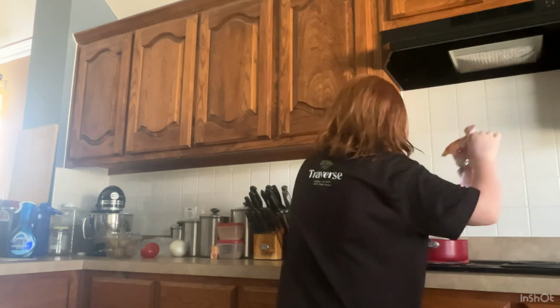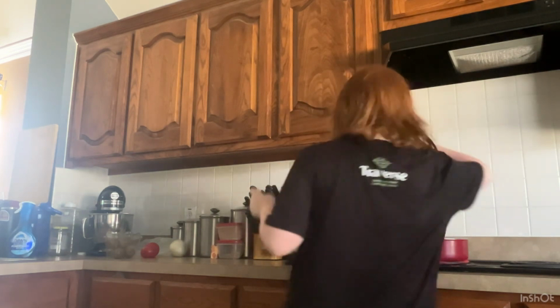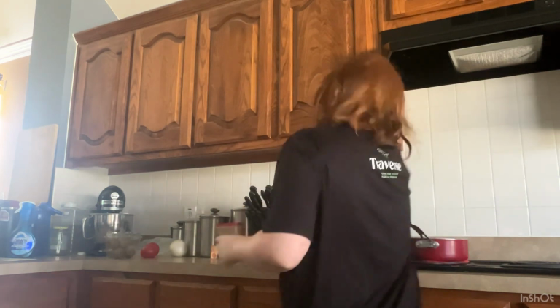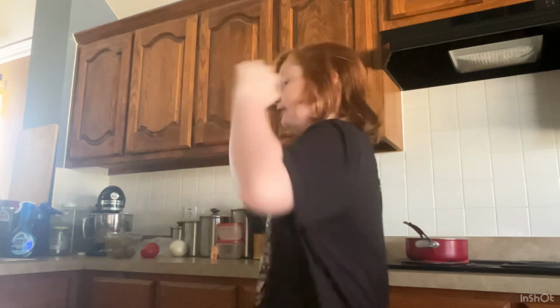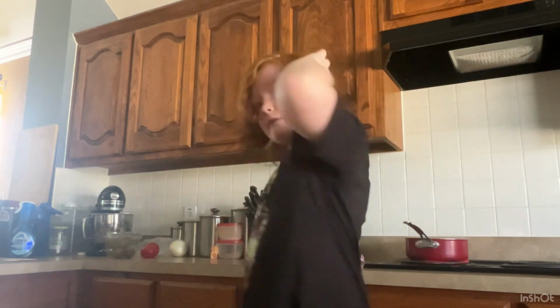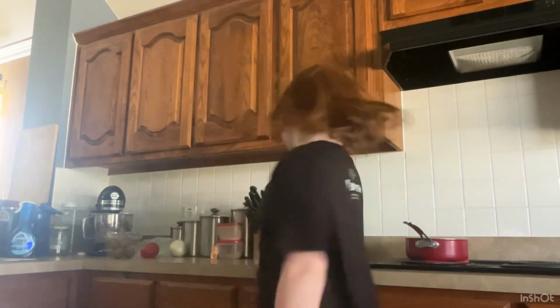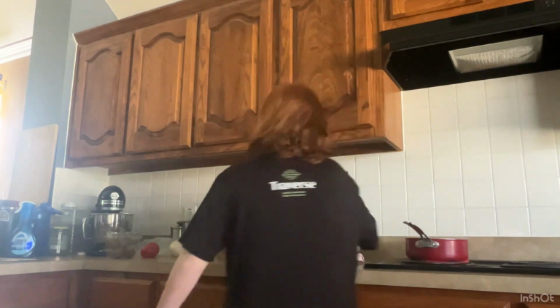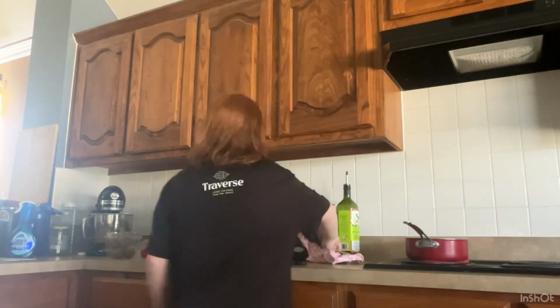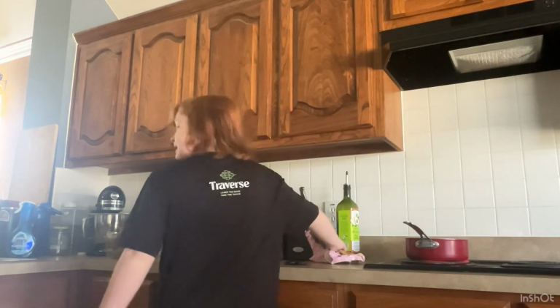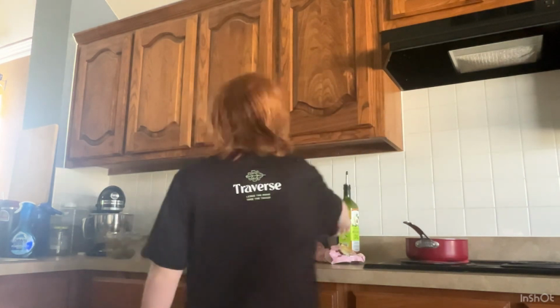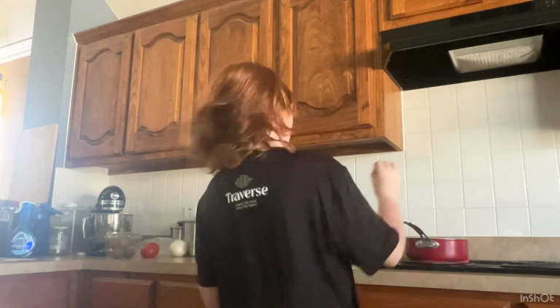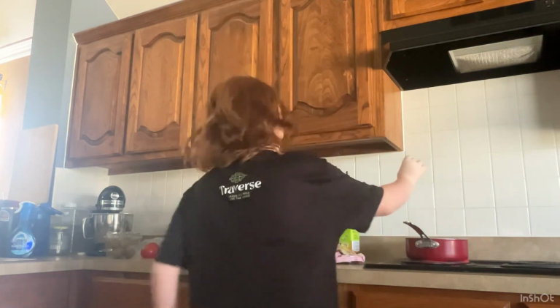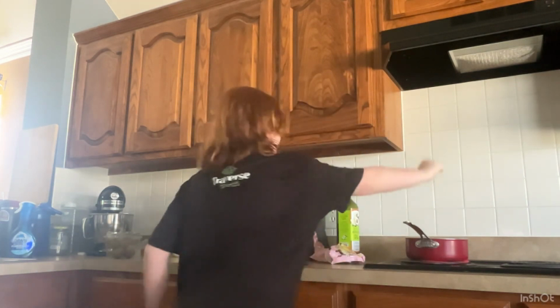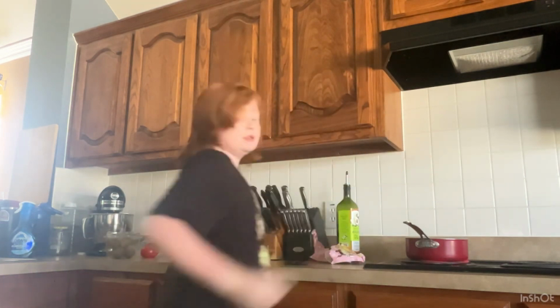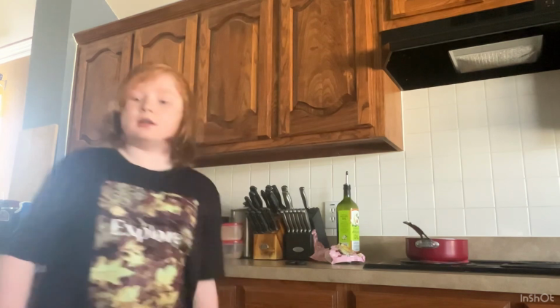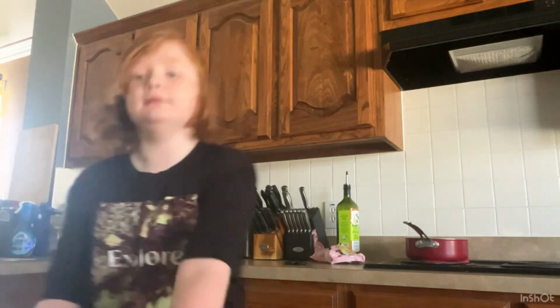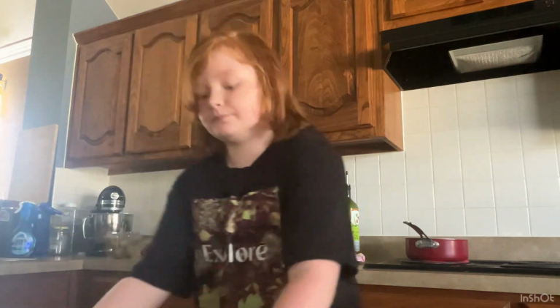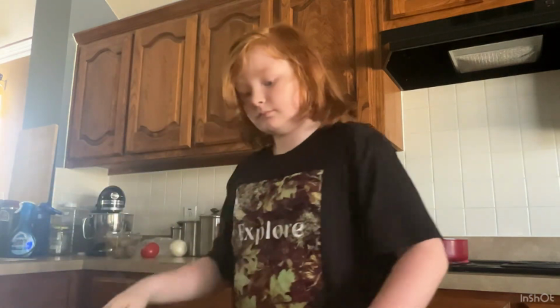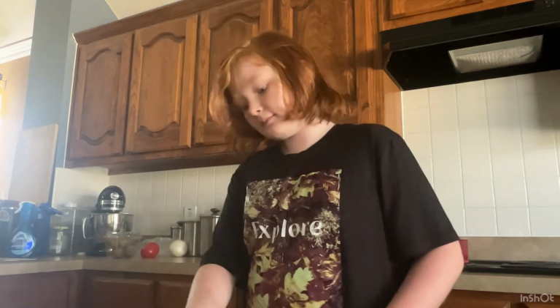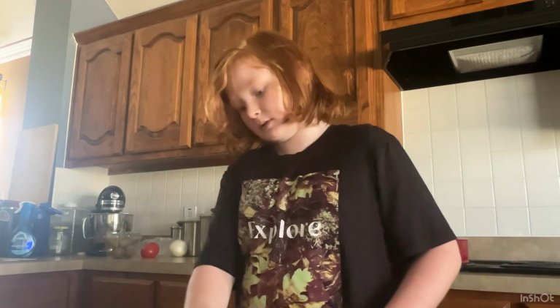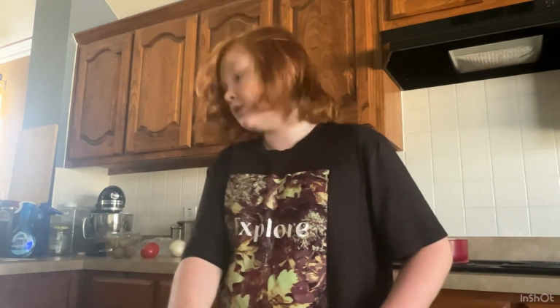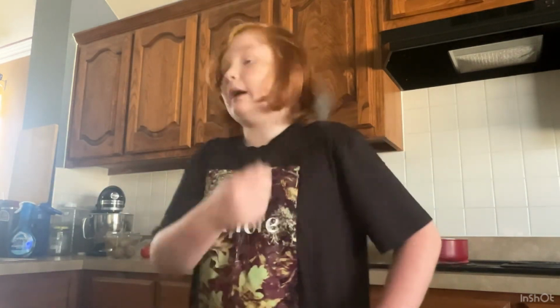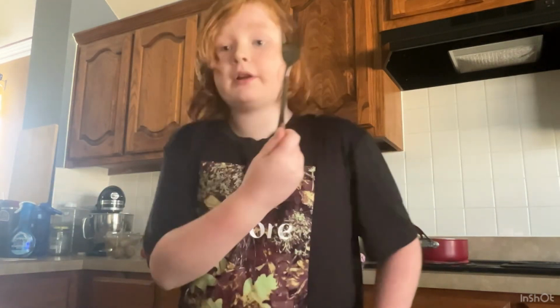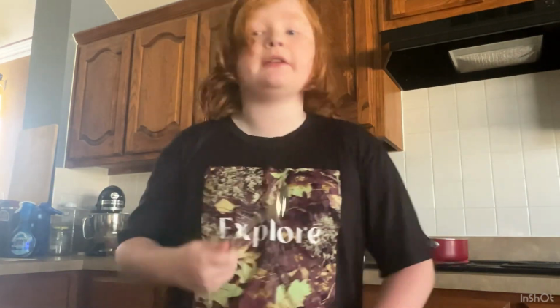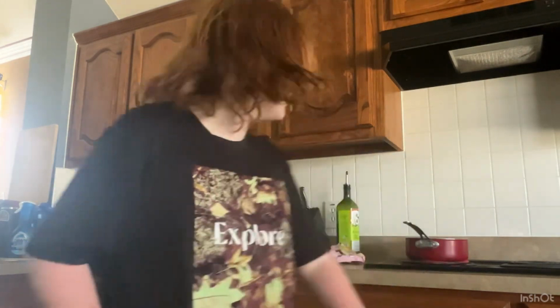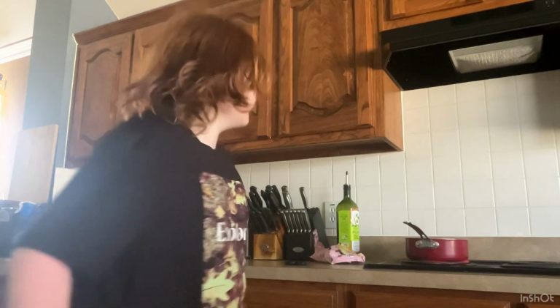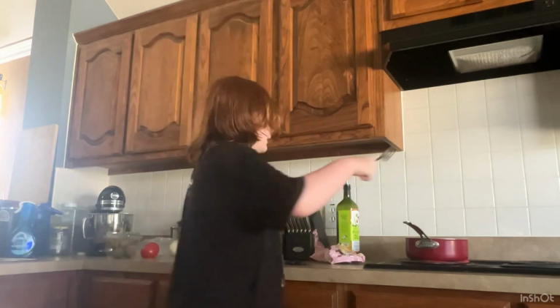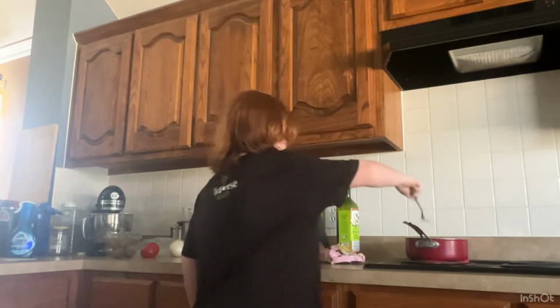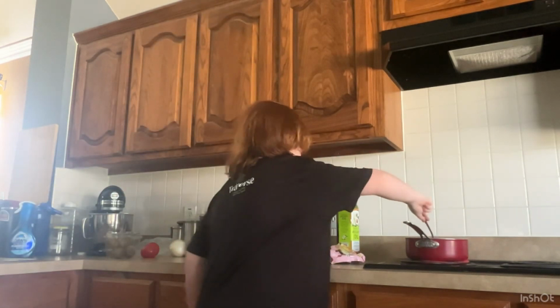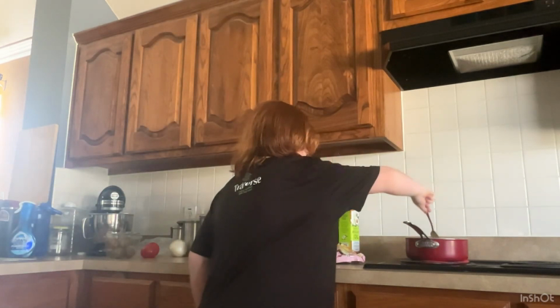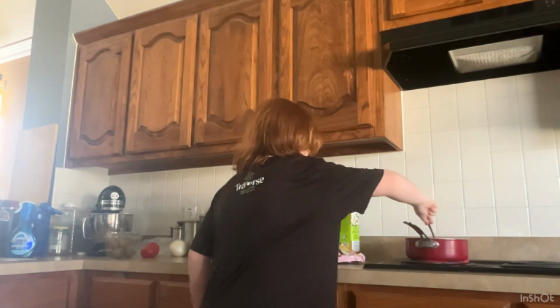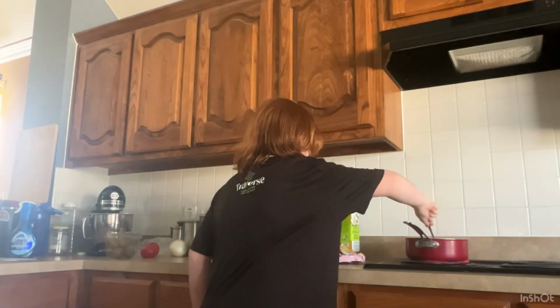You want to set a timer for five minutes. Hey Google, set a timer for five minutes. Then grab a fork and just push the noodles down into the water.